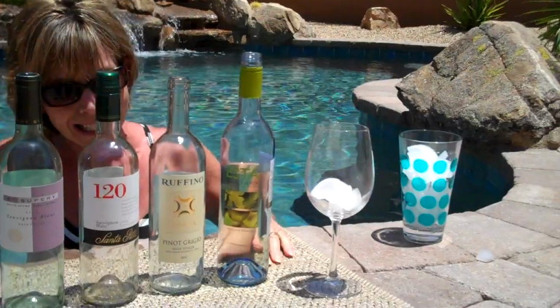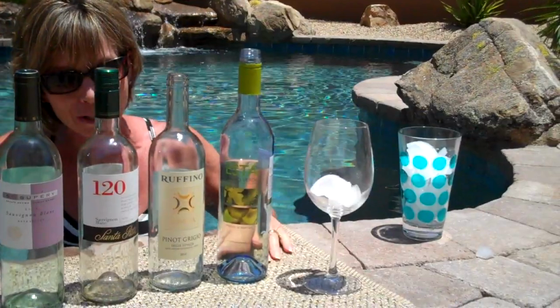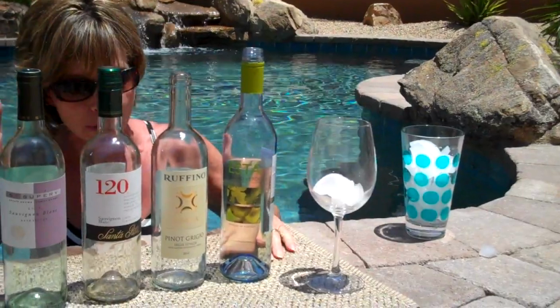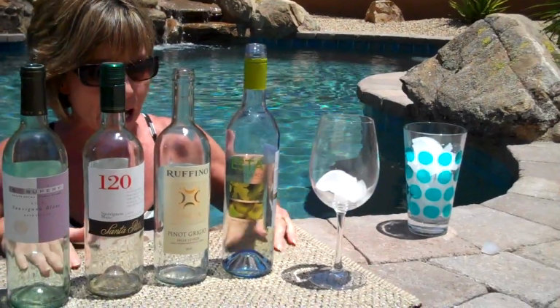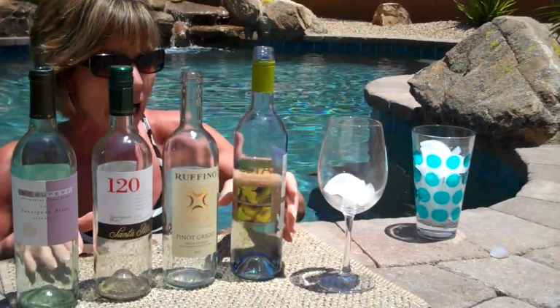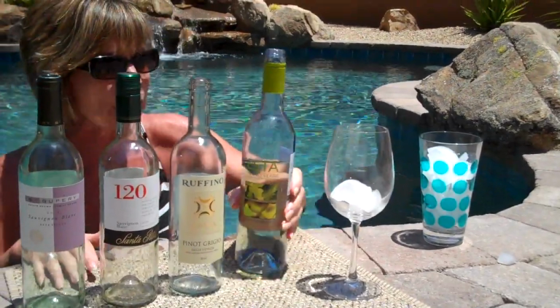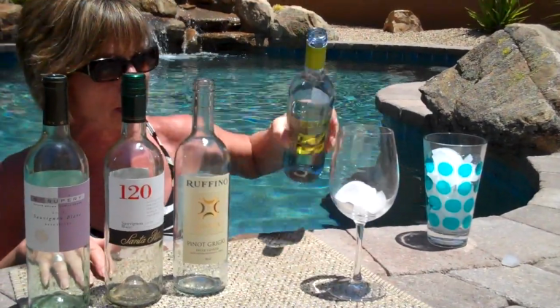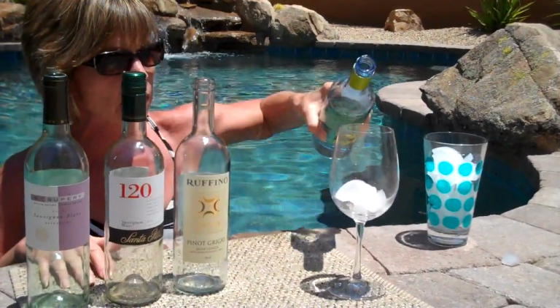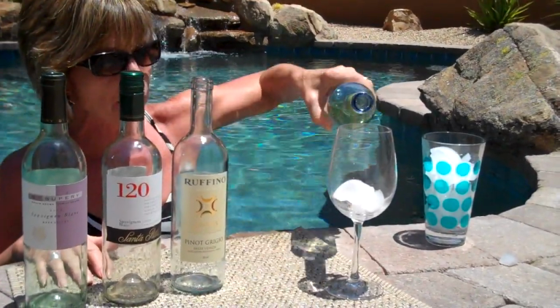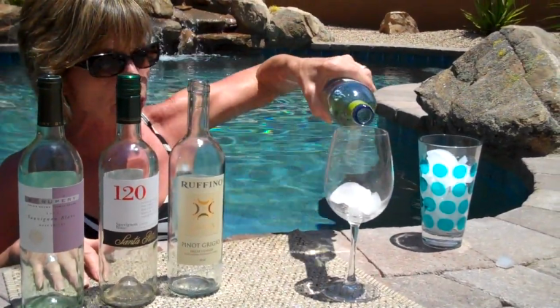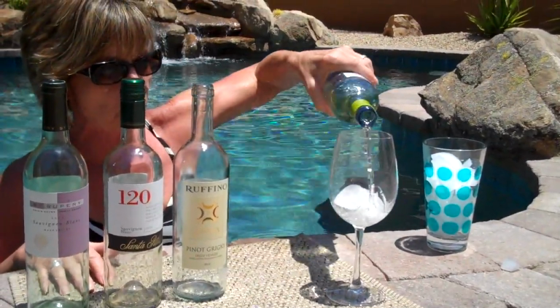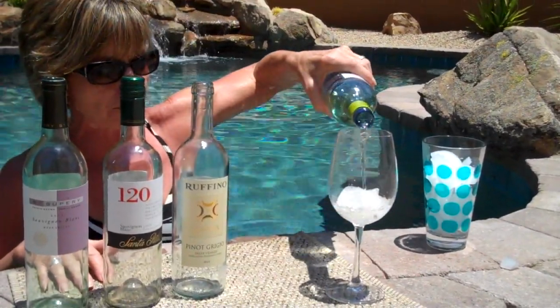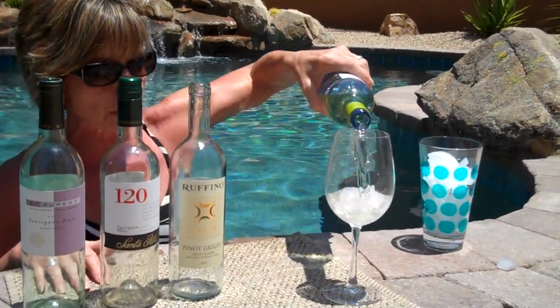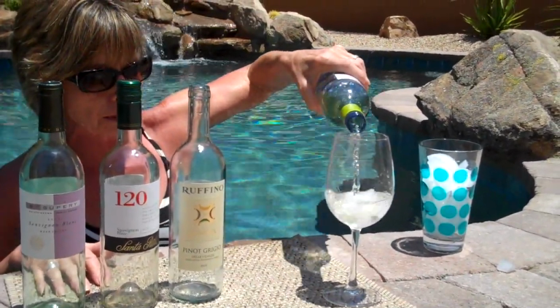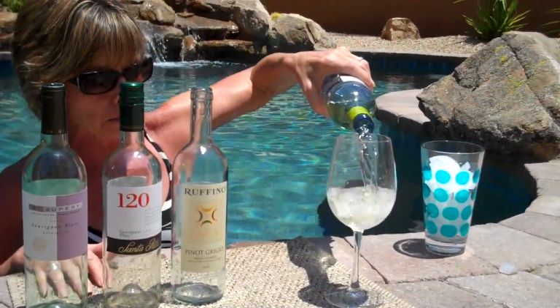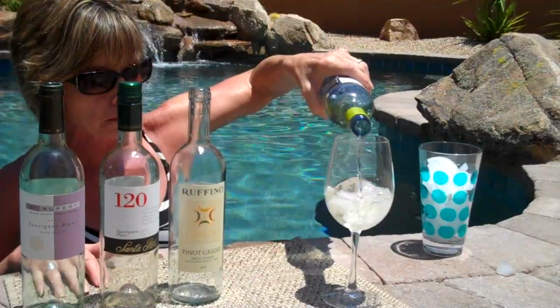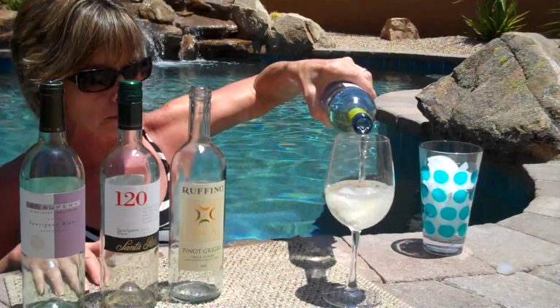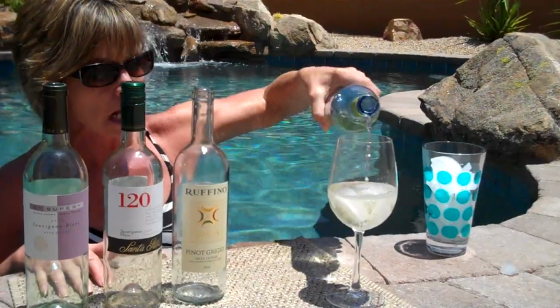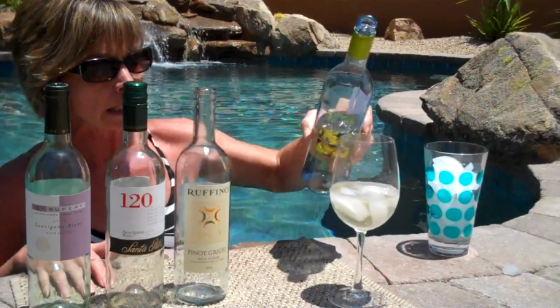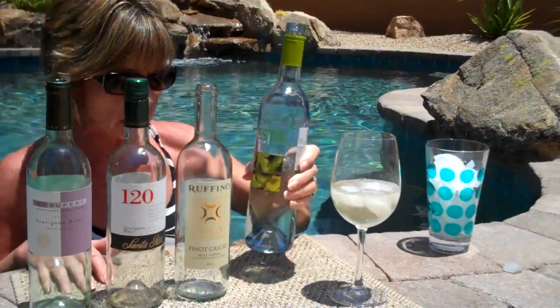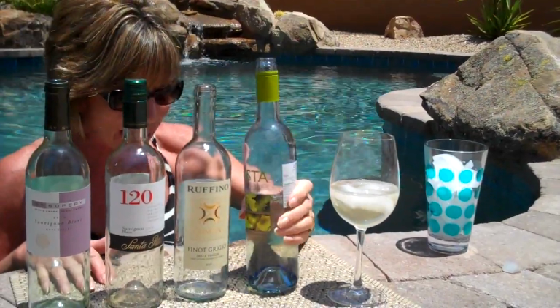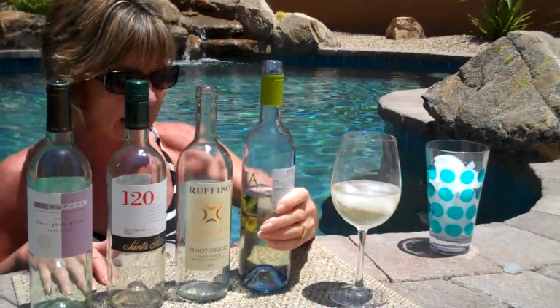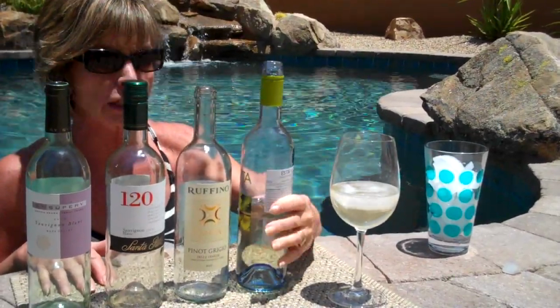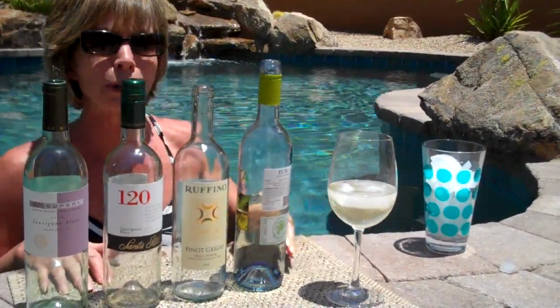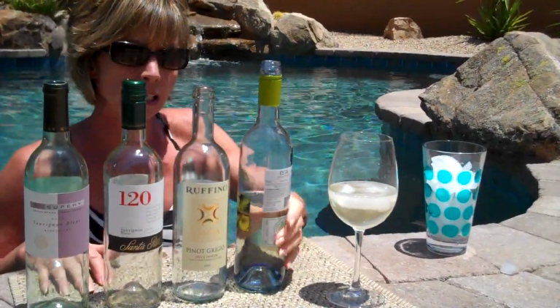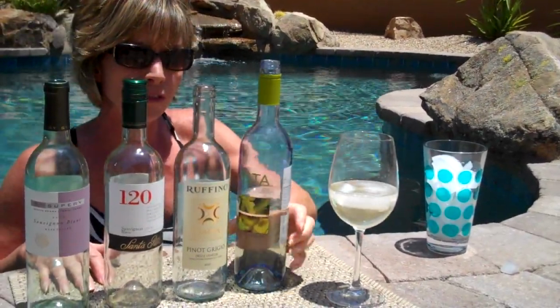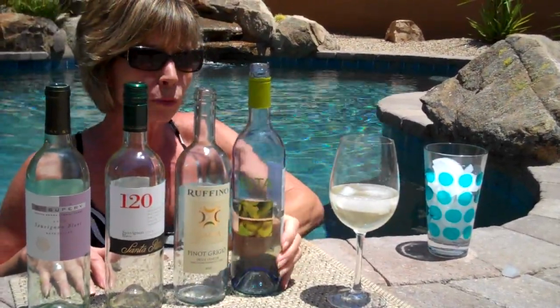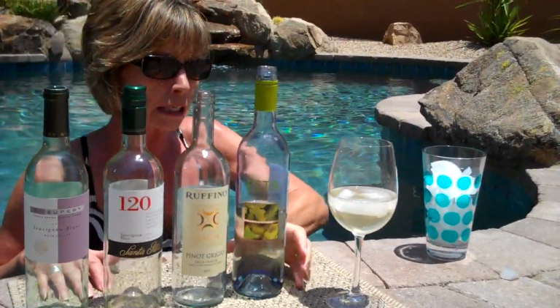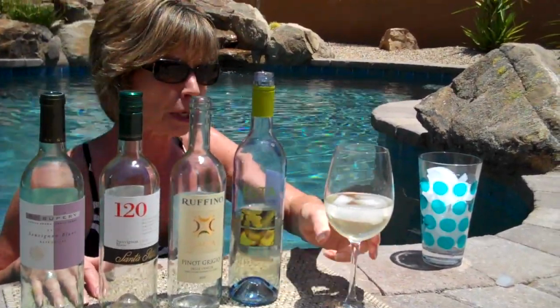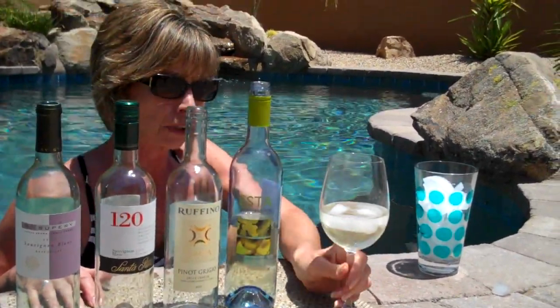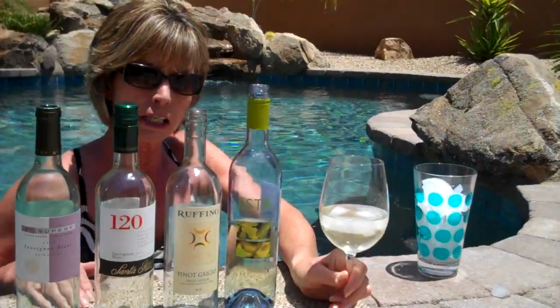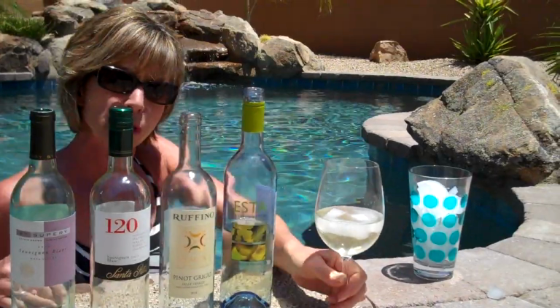Yes, ice cubes. I do that because this particular wine, Vino Verde, is light and spritzy enough that it reacts beautifully to ice cubes.